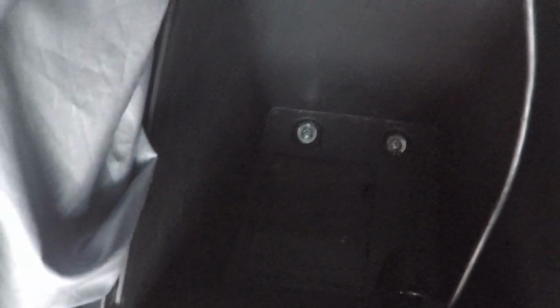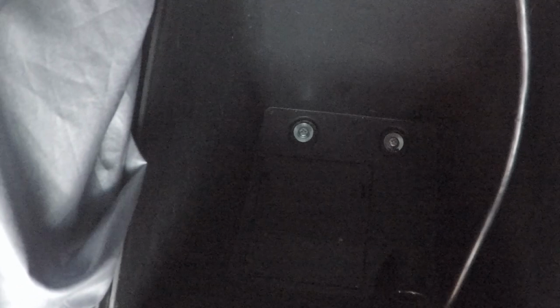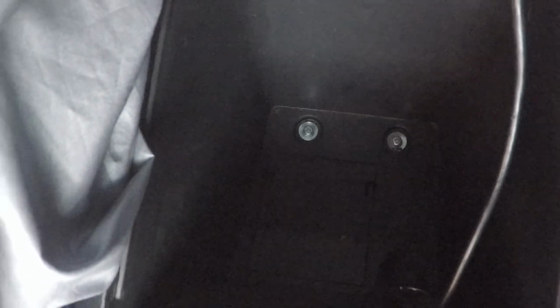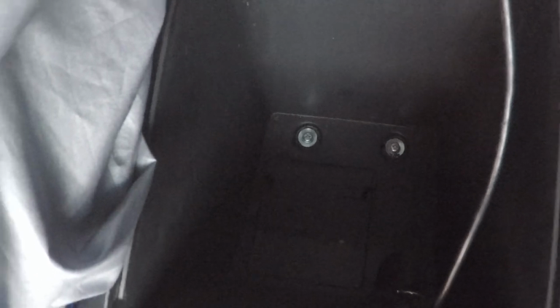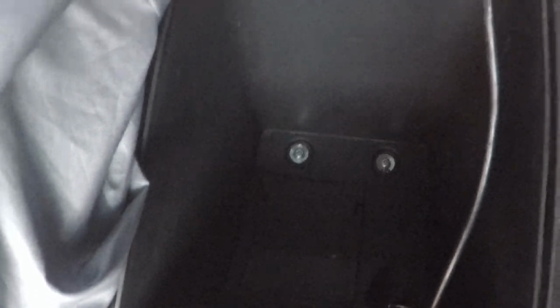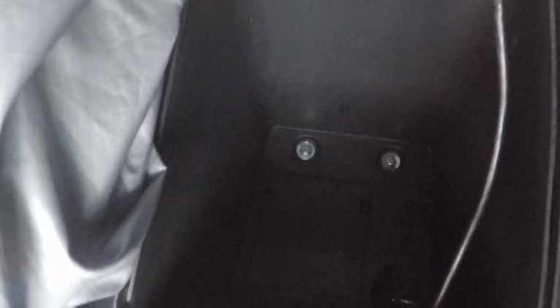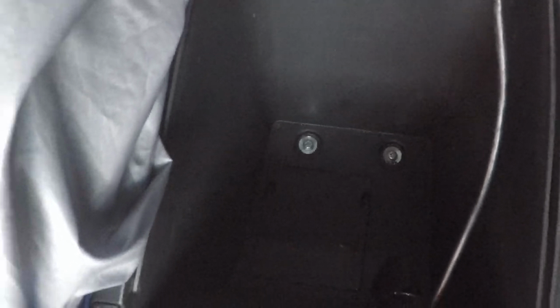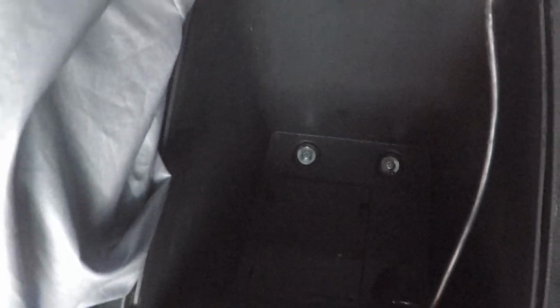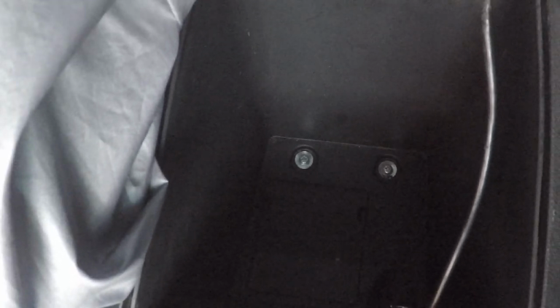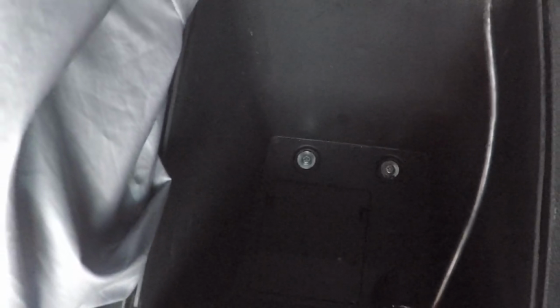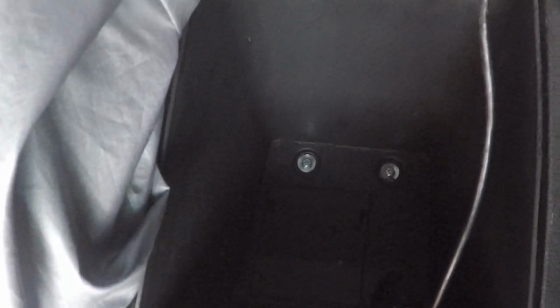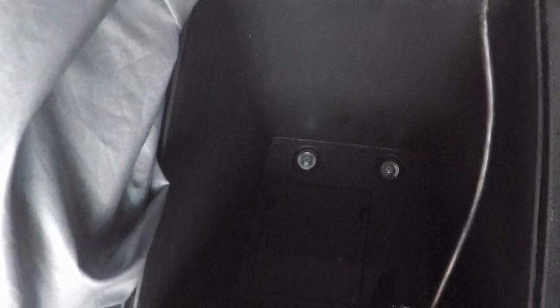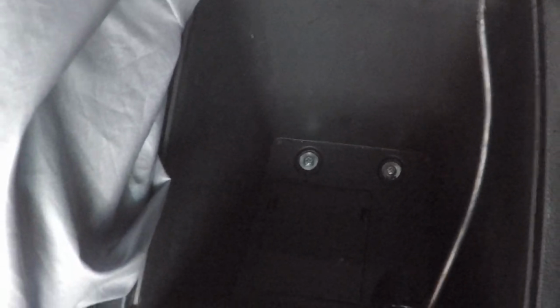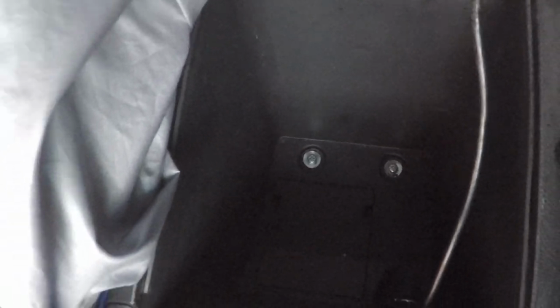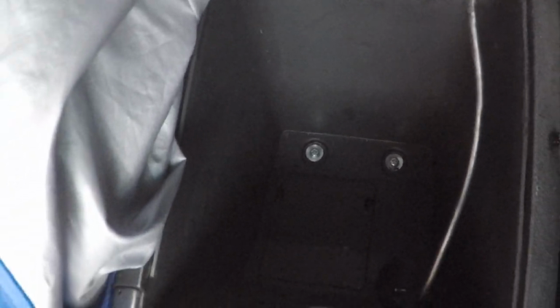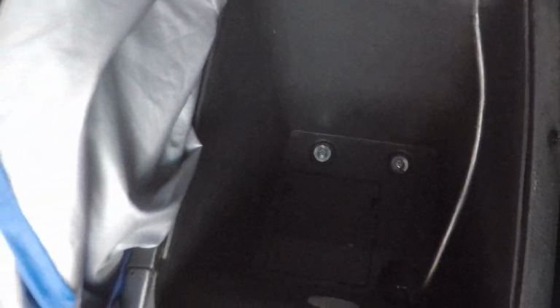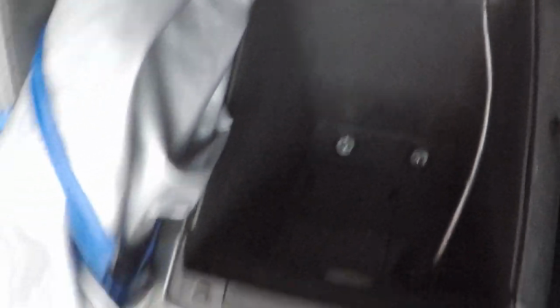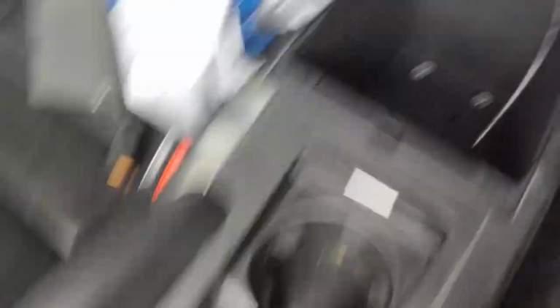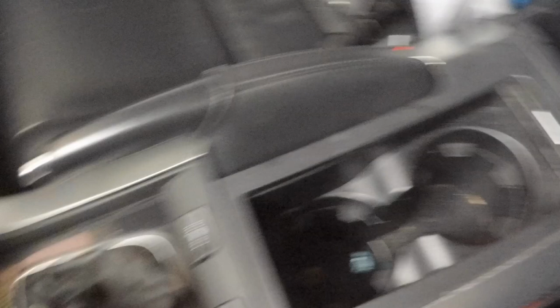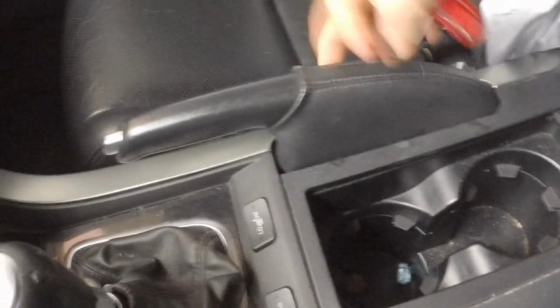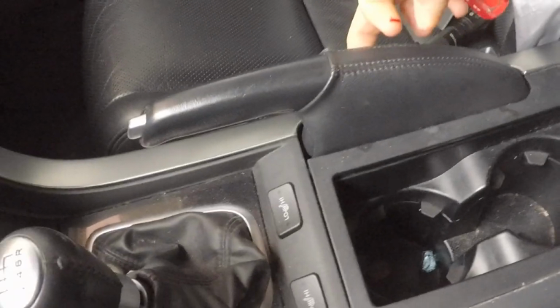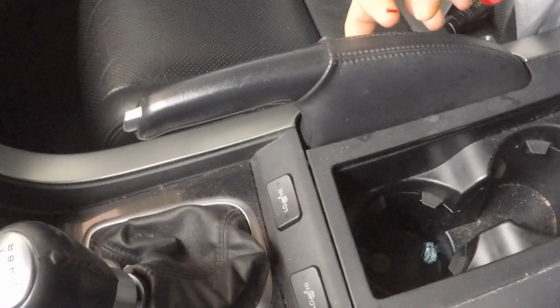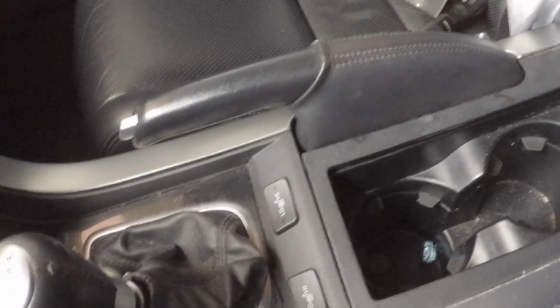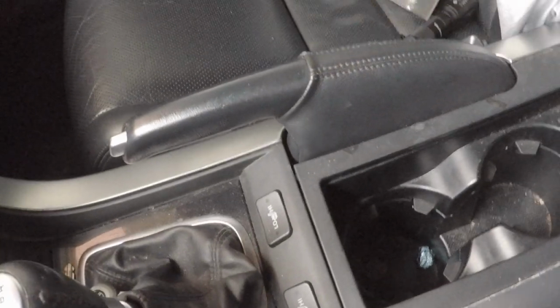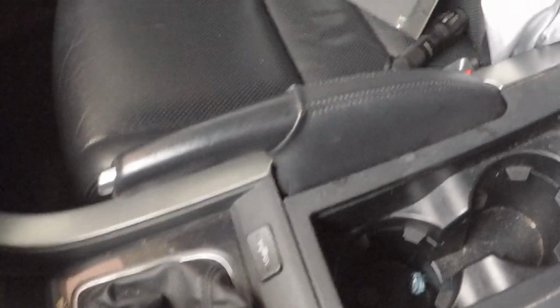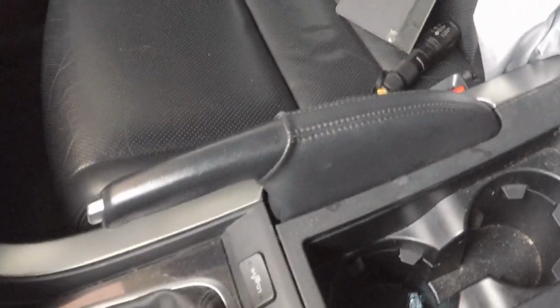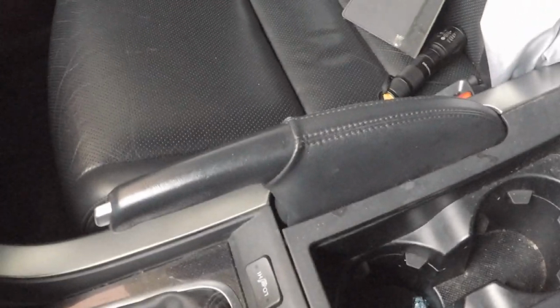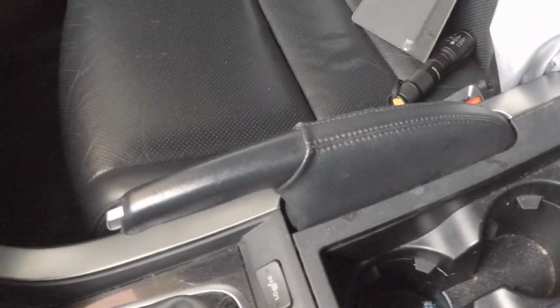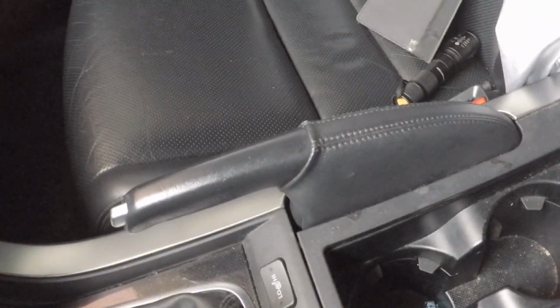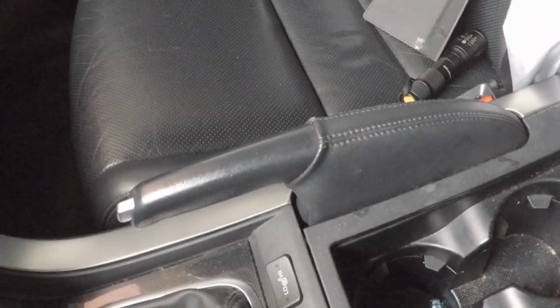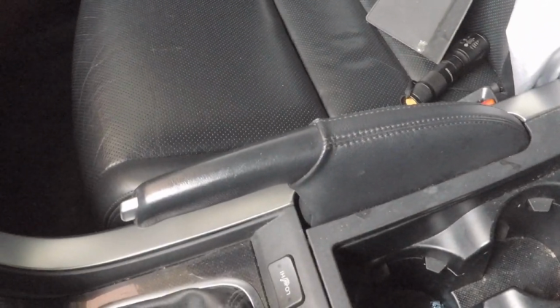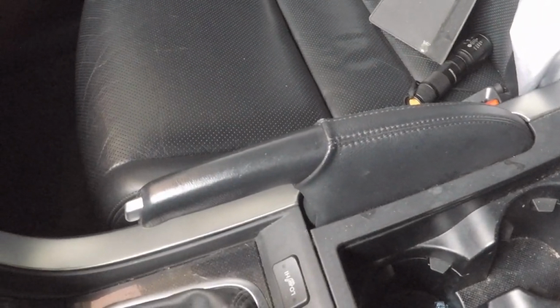Take your screwdriver and lift up, pull that pad out, and right here is the inspection panel. Go ahead and get that removed and I'll show you the nut that adjusts the handbrake, and then we'll move out to the wheels.